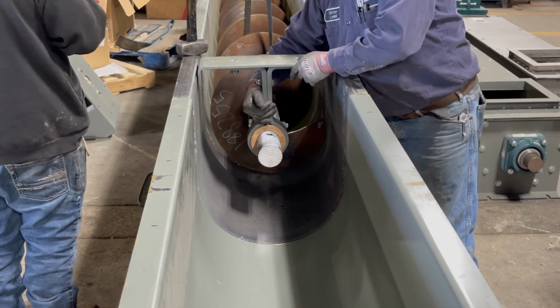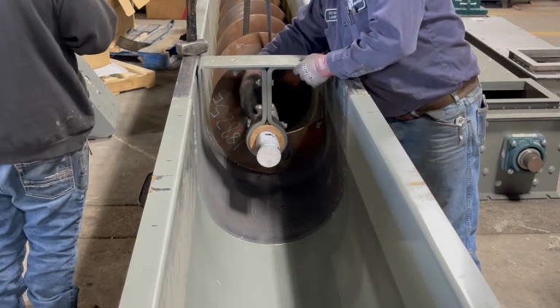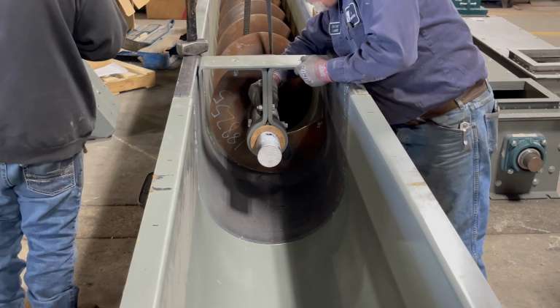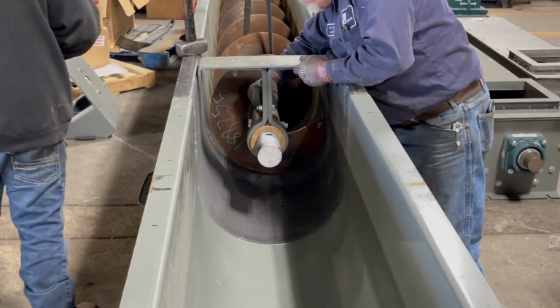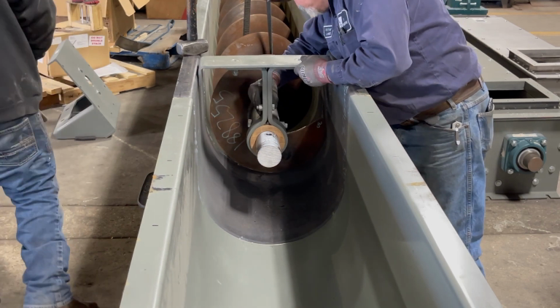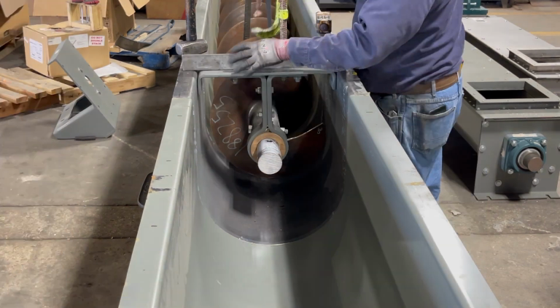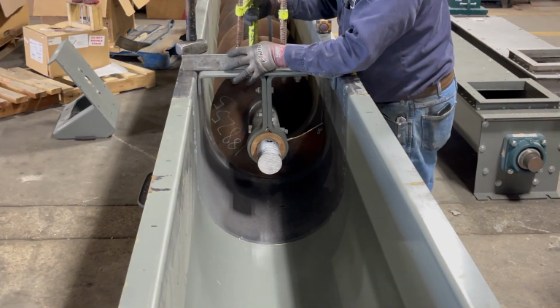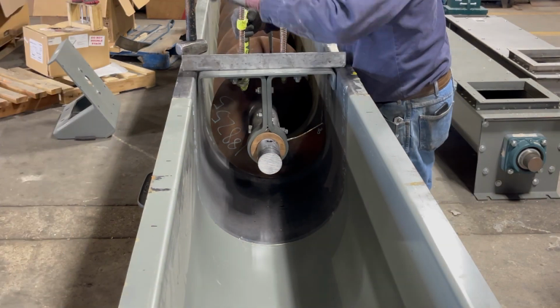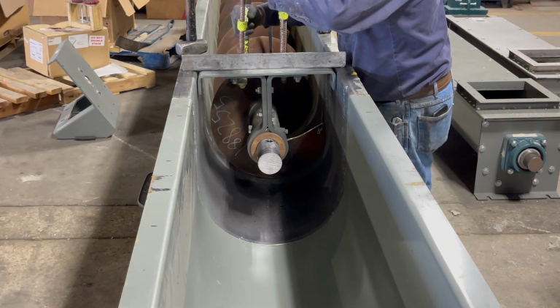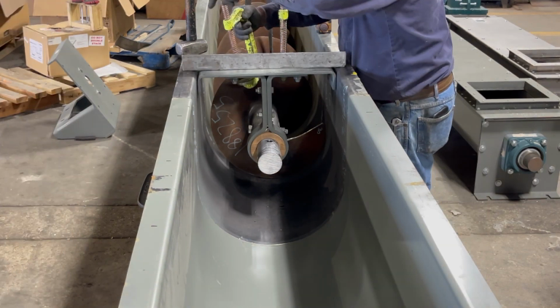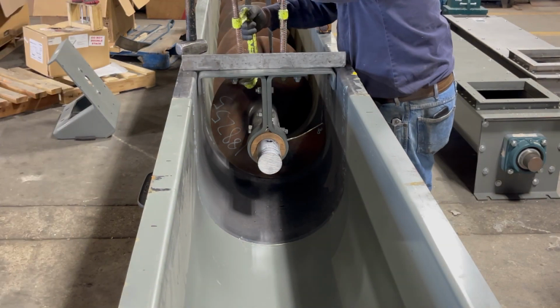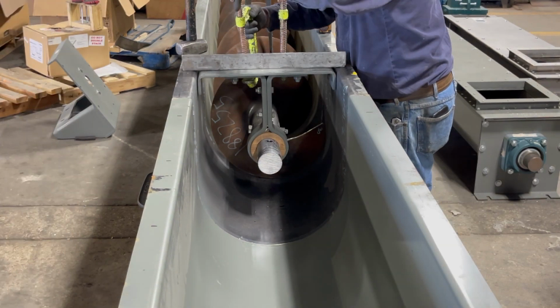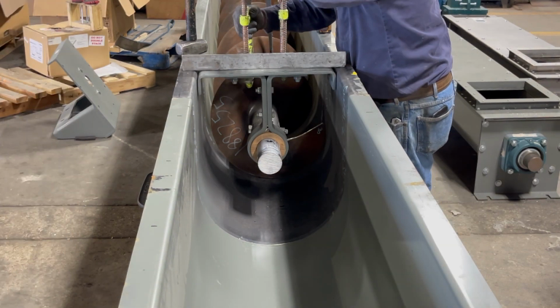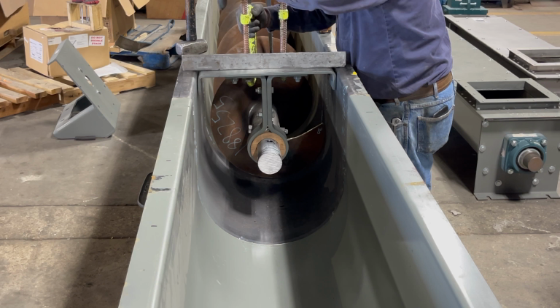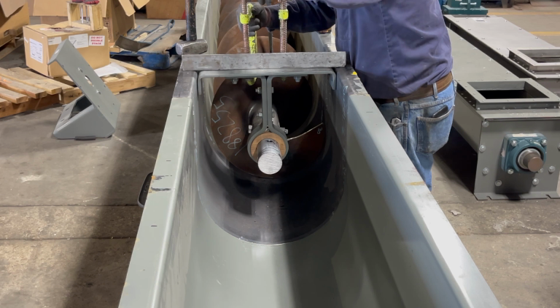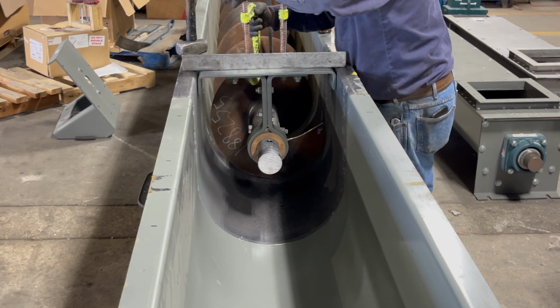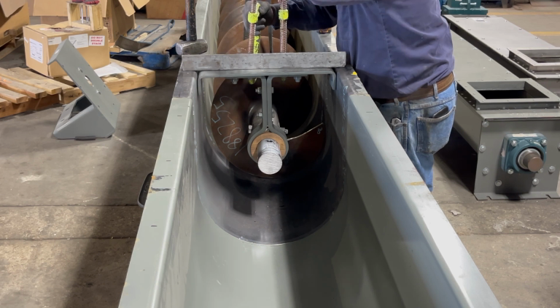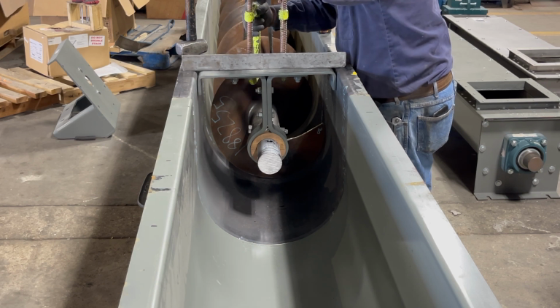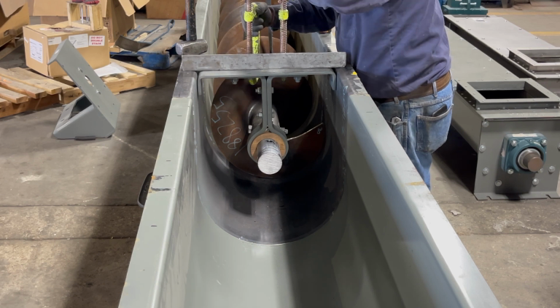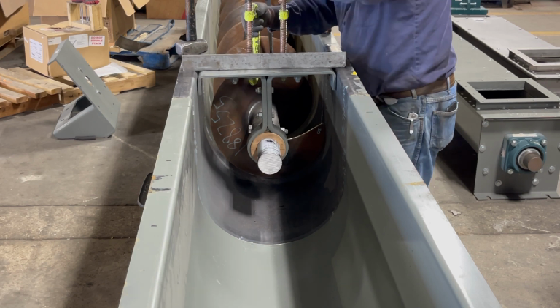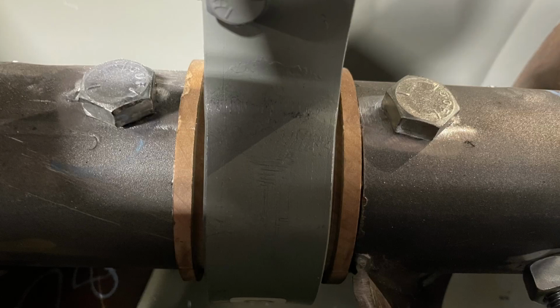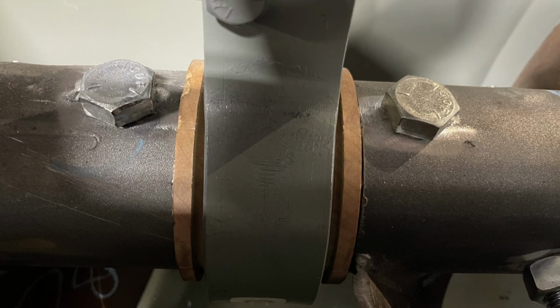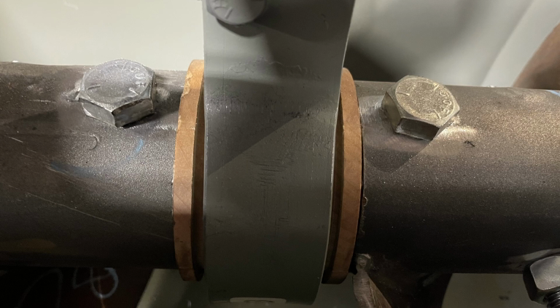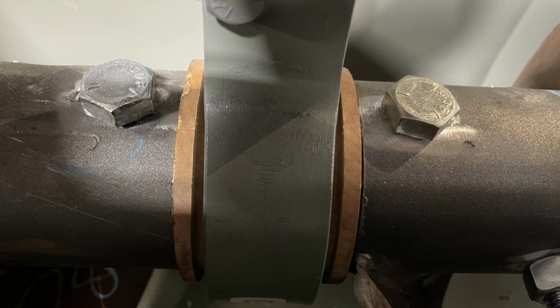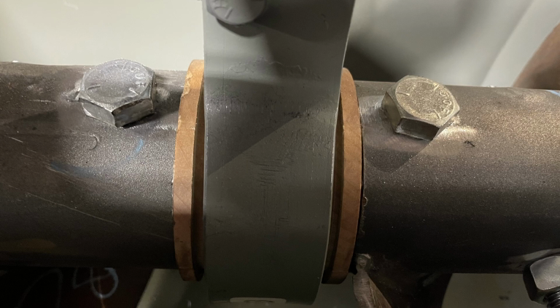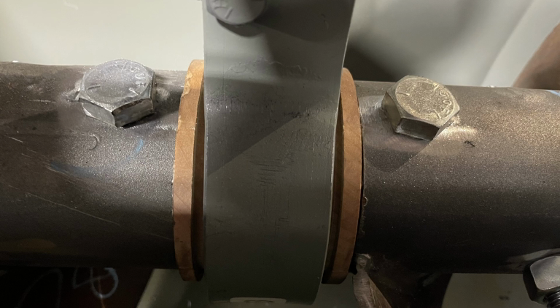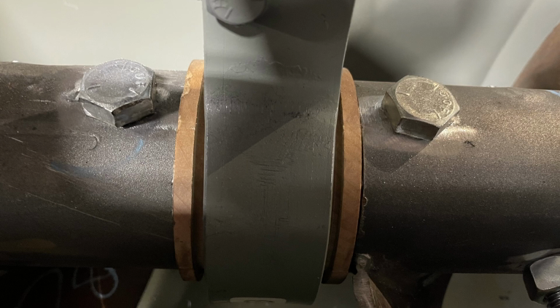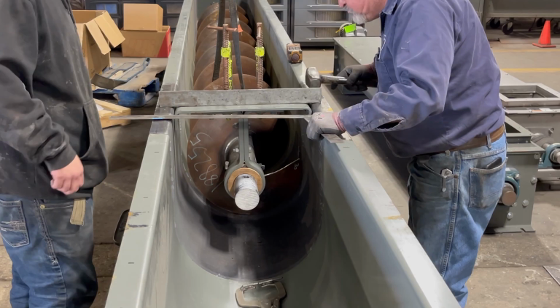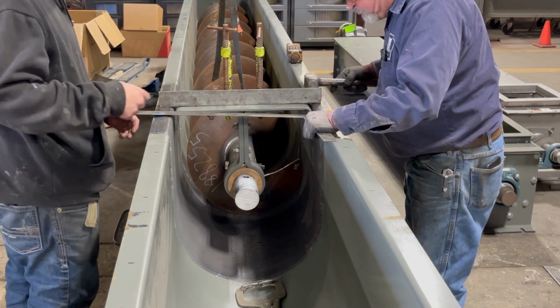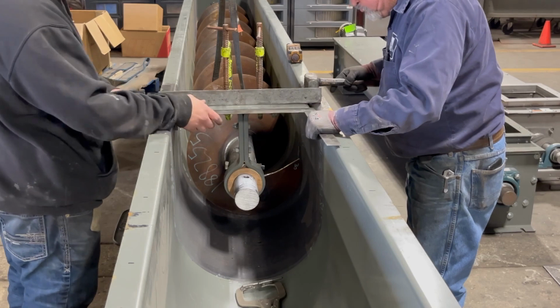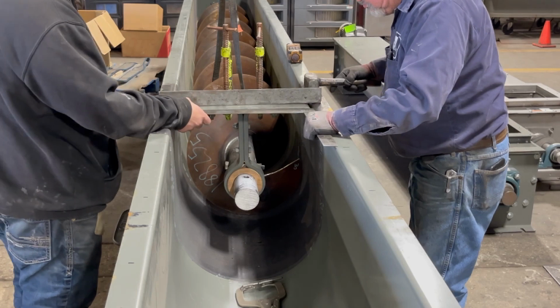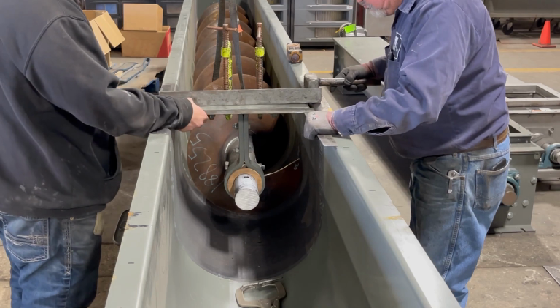Using a piece of angle iron, align the hanger assembly by tightening c-clamps until the top bar is flush with the top of the trough flange. Ensure the bearing is equally spaced on both sides and the hanger assembly is perpendicular to the trough wall.